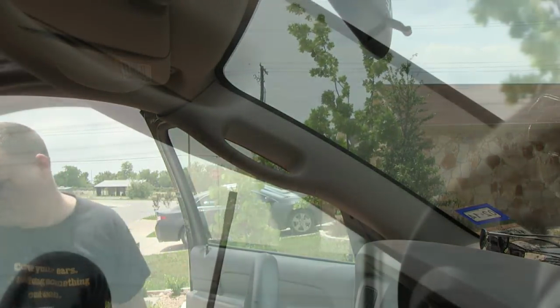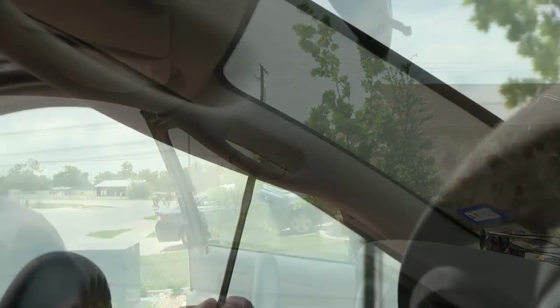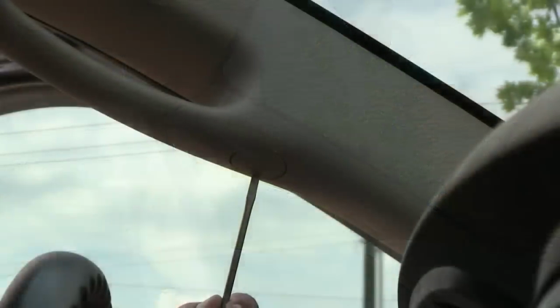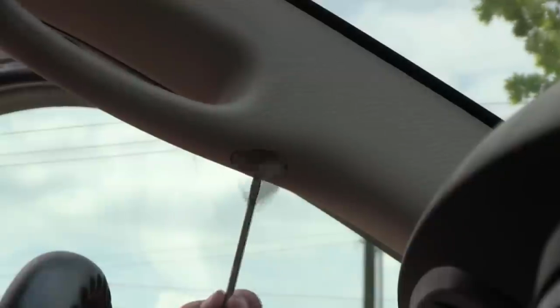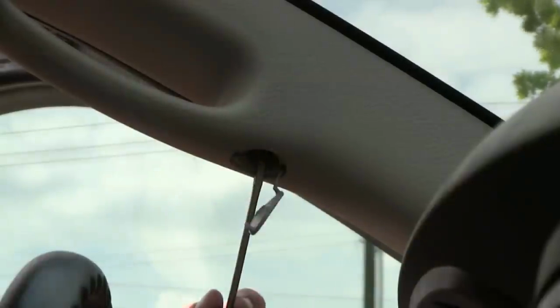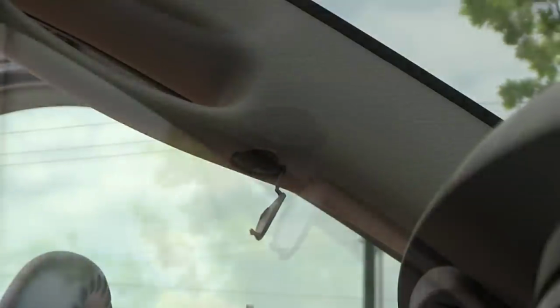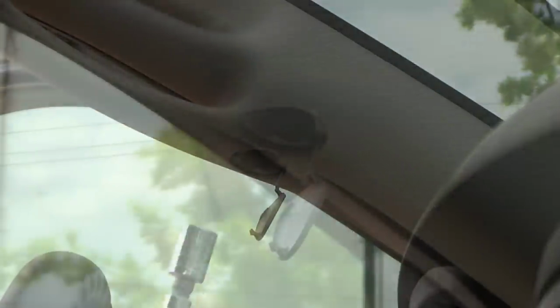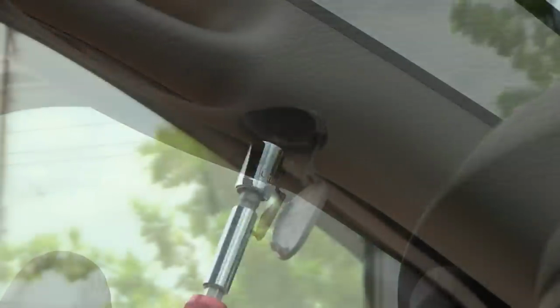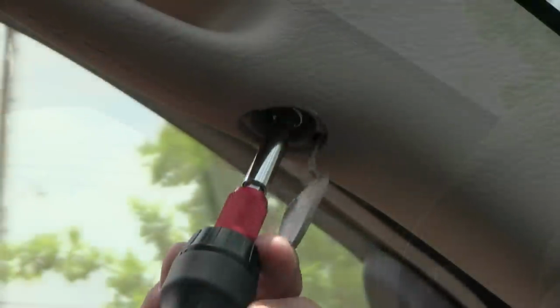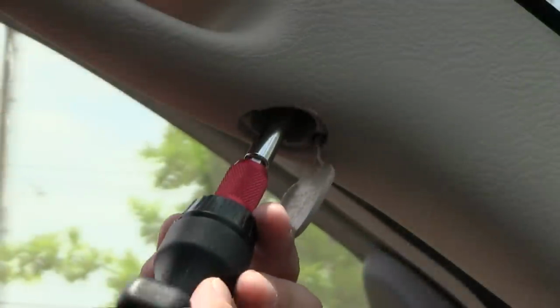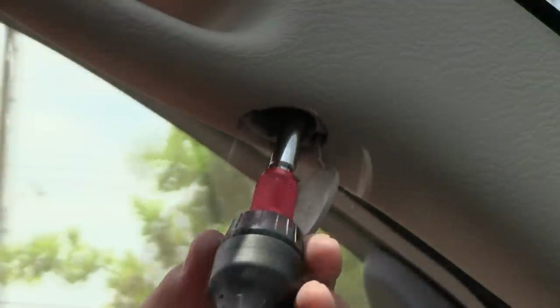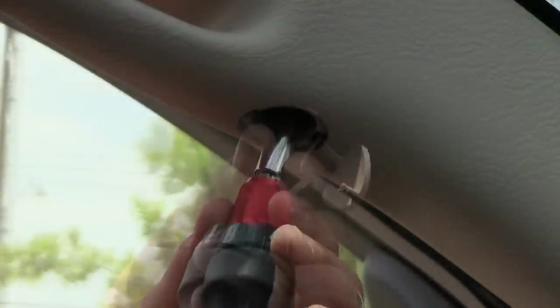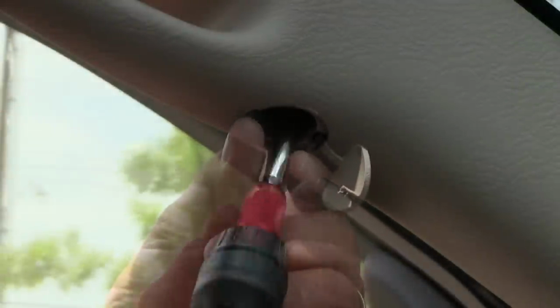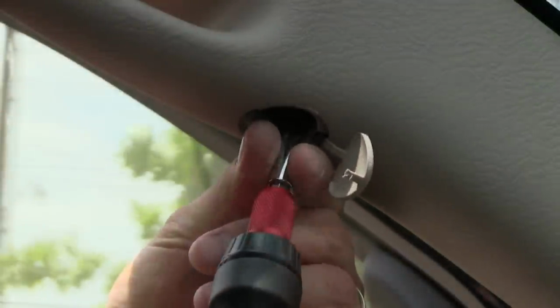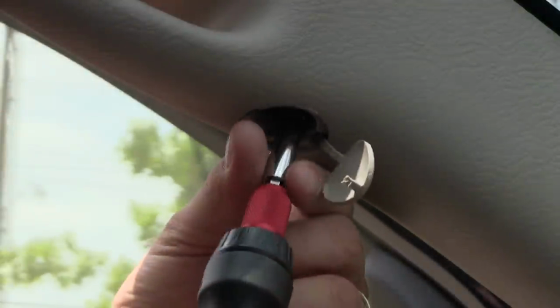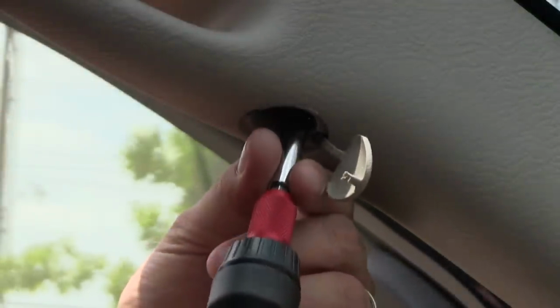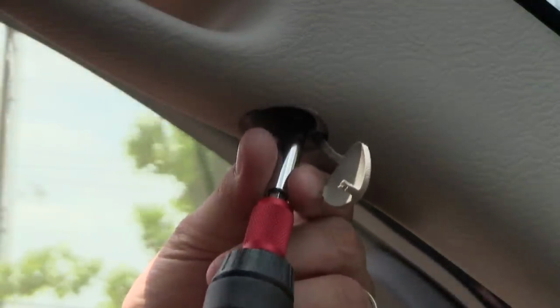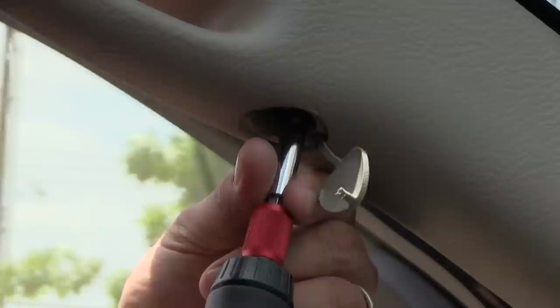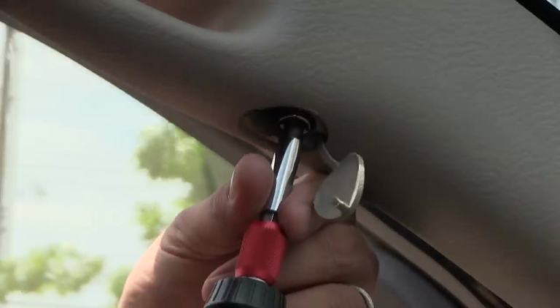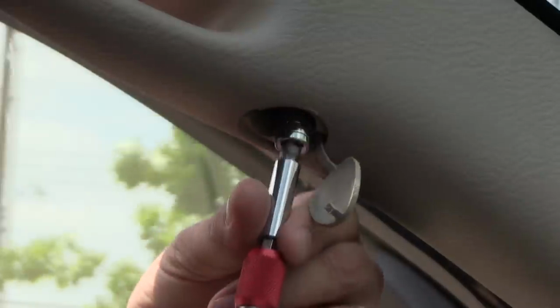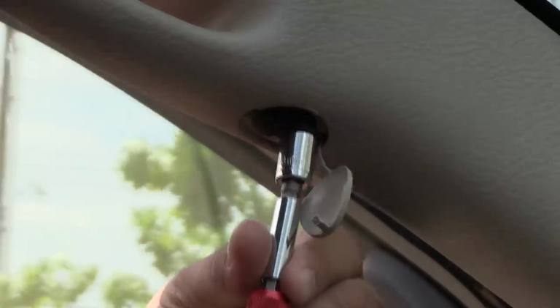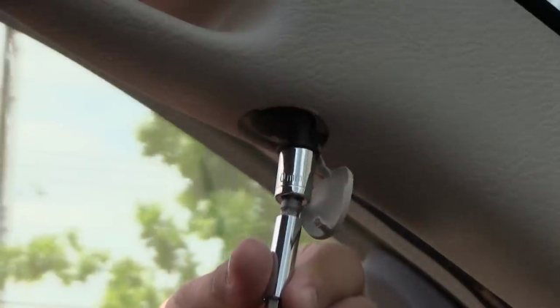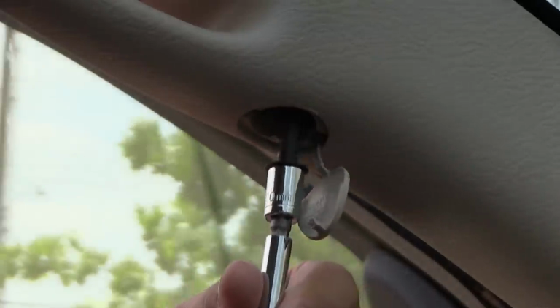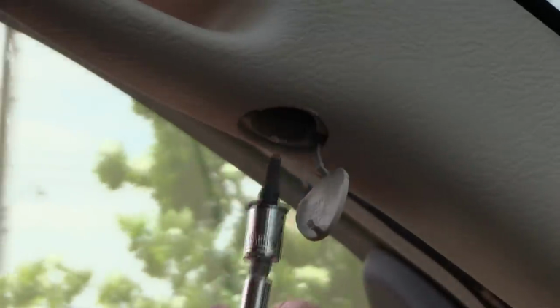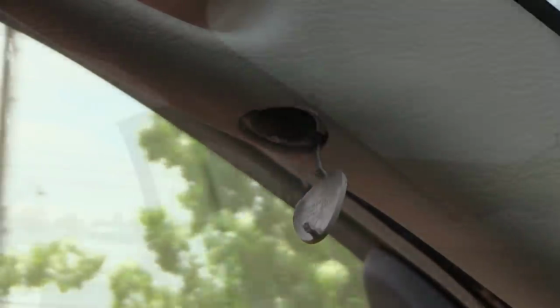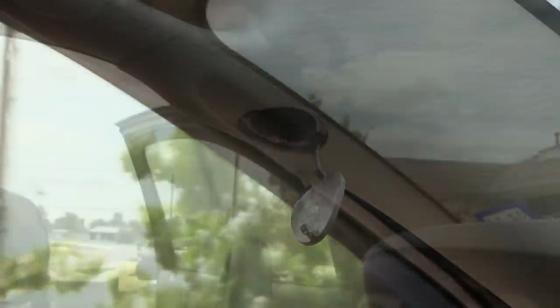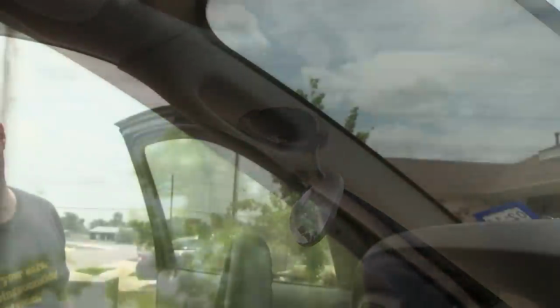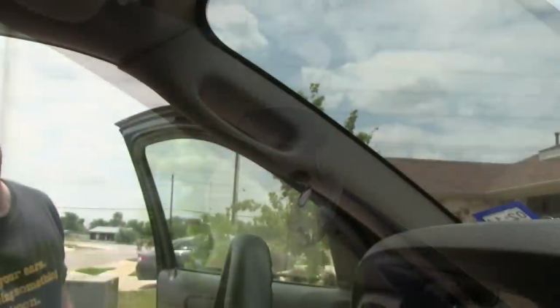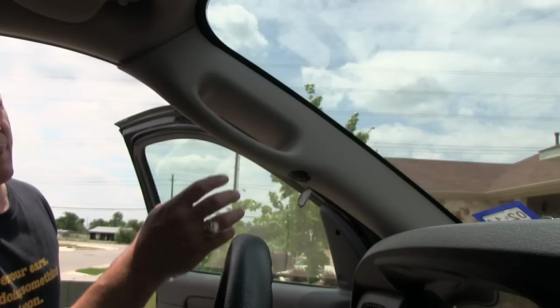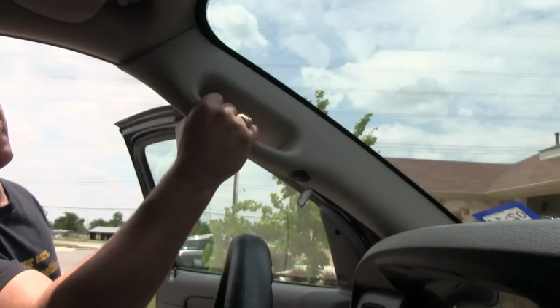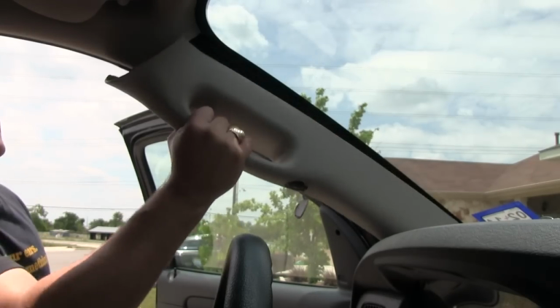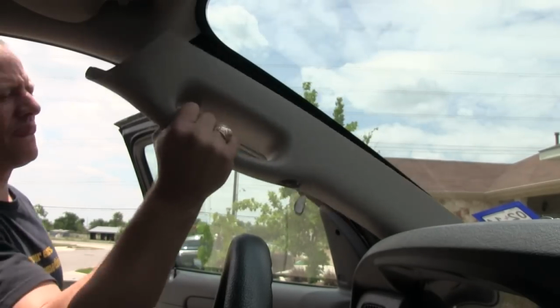To fix it cheaply, simply pop open the caps with a screwdriver, and using an appropriately sized socket for your vehicle, remove the bolts holding the handle in place. You then simply pull the handle off.